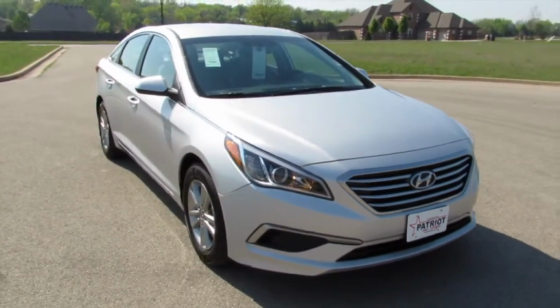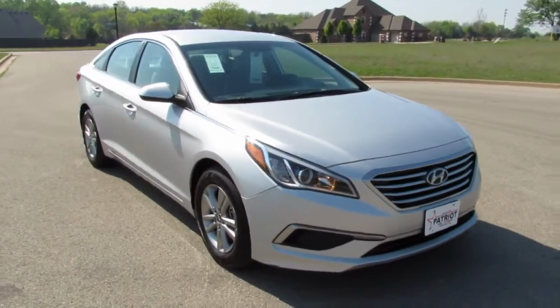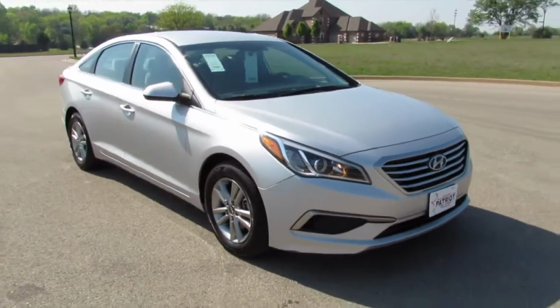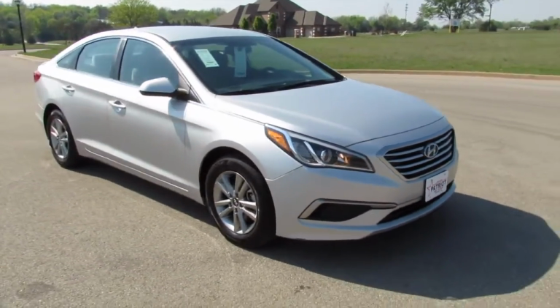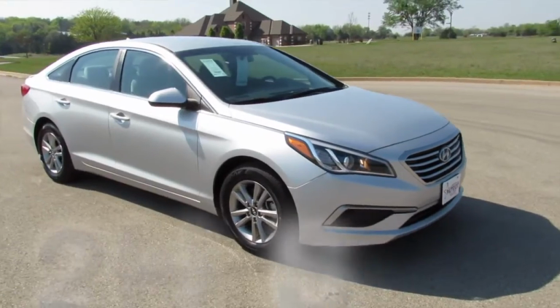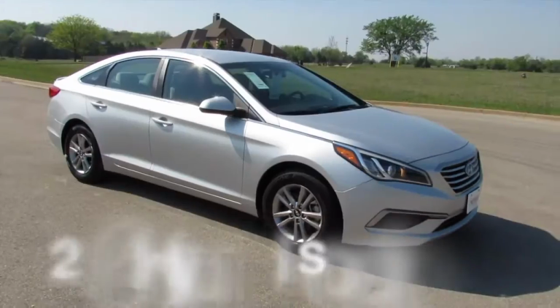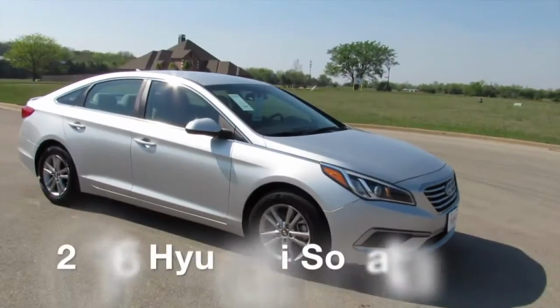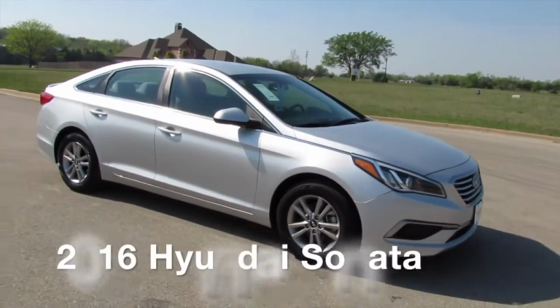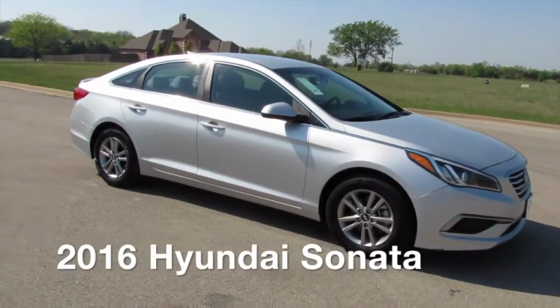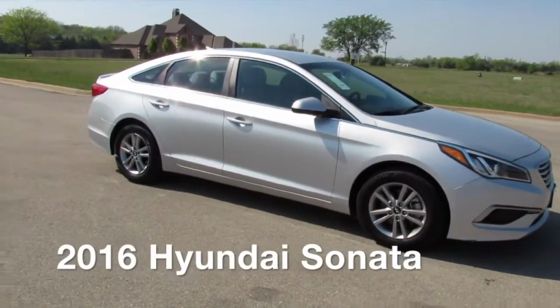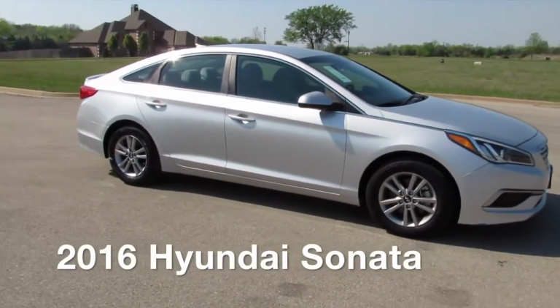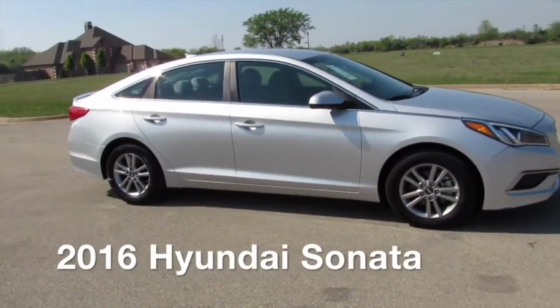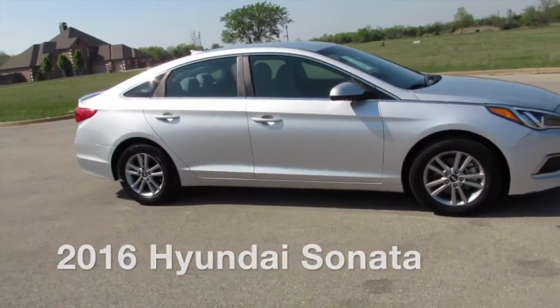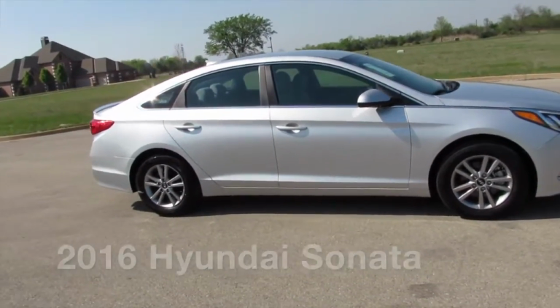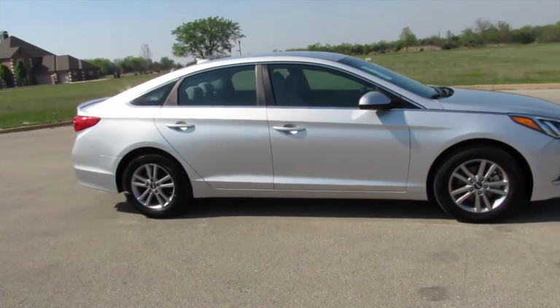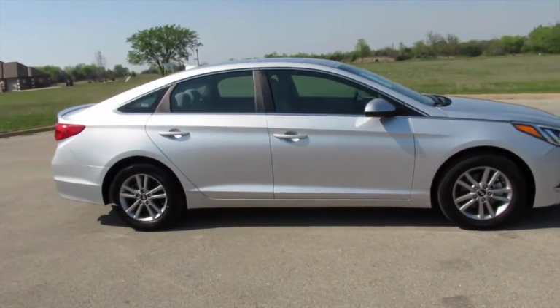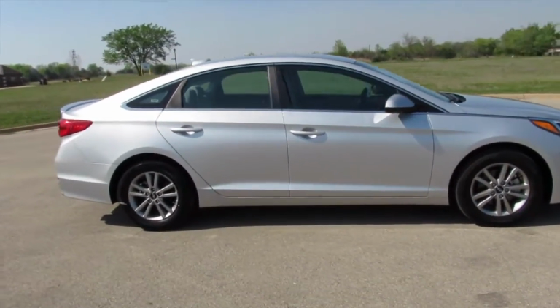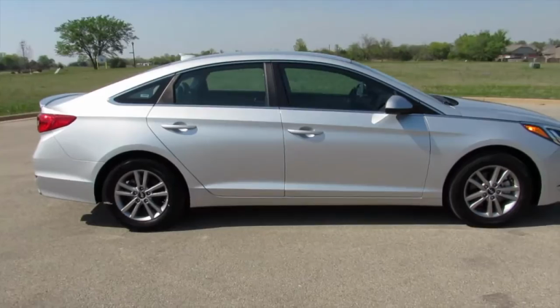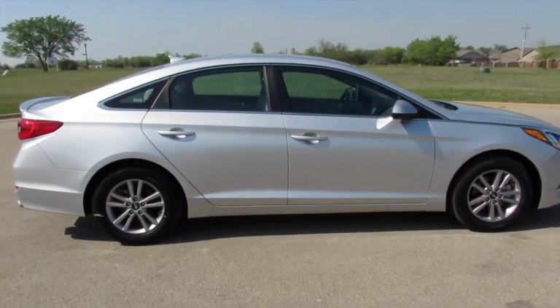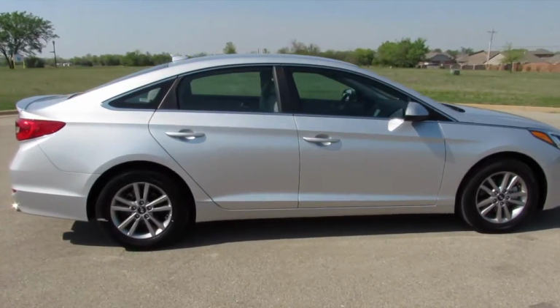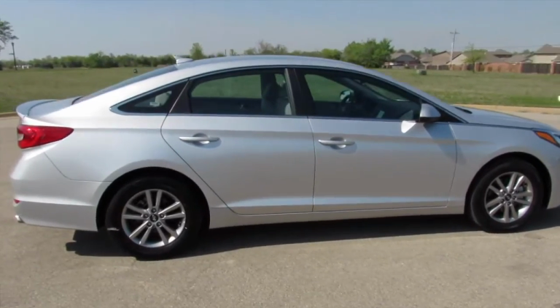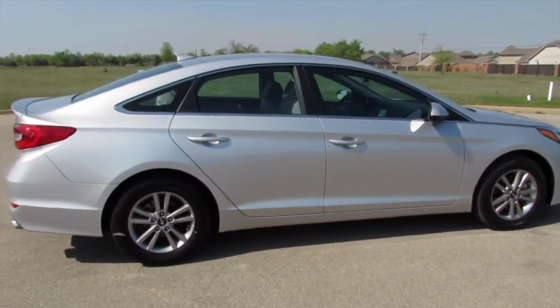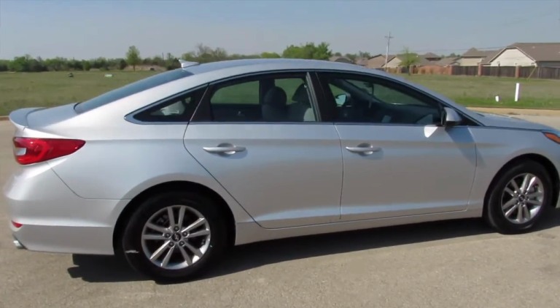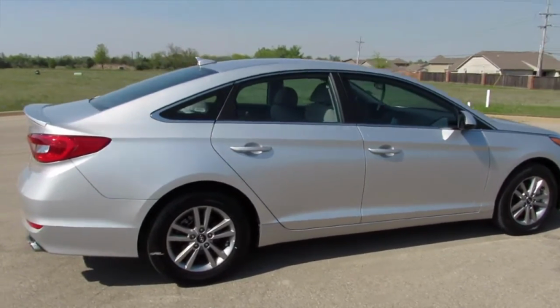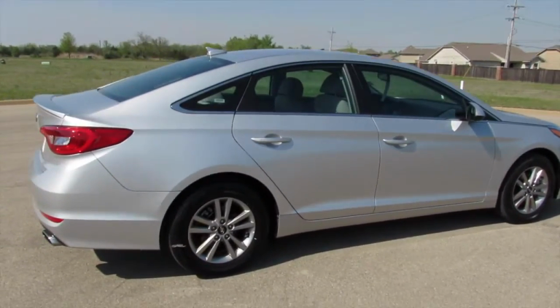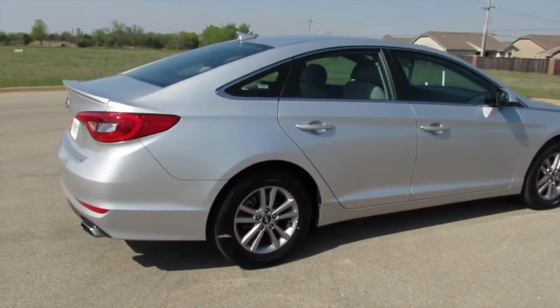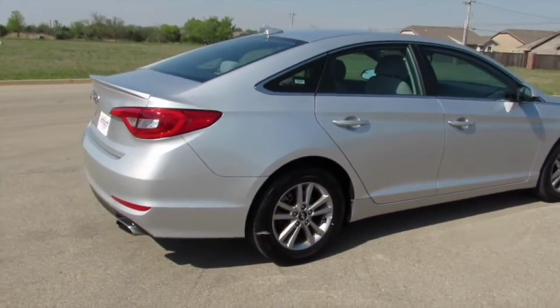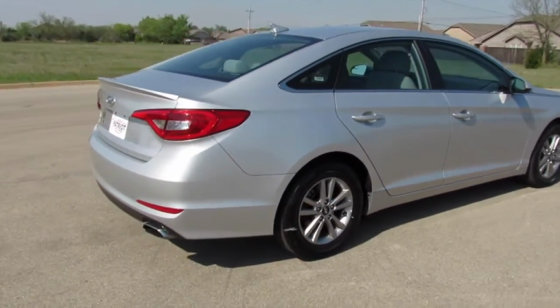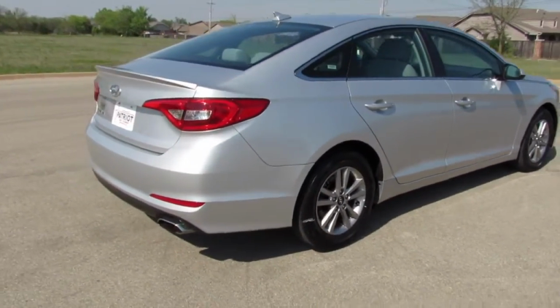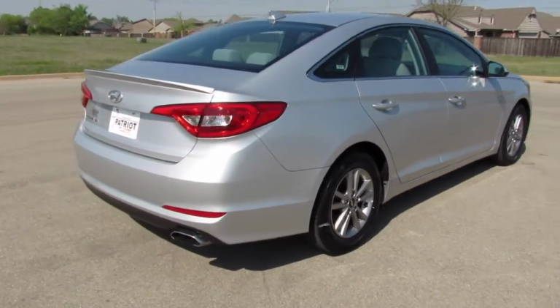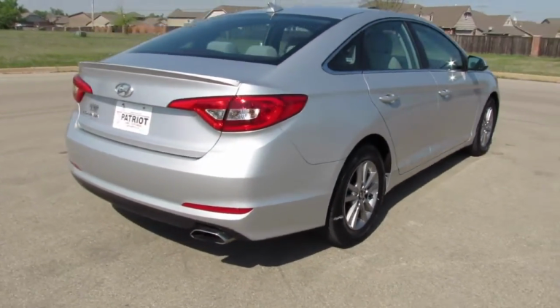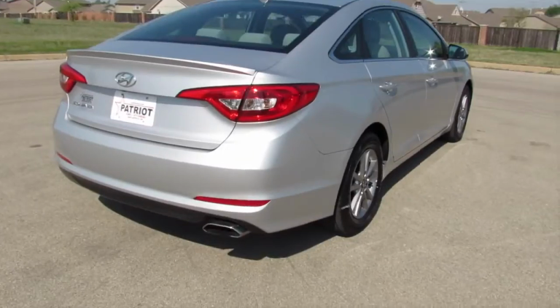Climb inside the 2016 Hyundai Sonata. With just over 40,000 miles on the odometer, this four-door sedan prioritizes comfort, safety, and convenience.